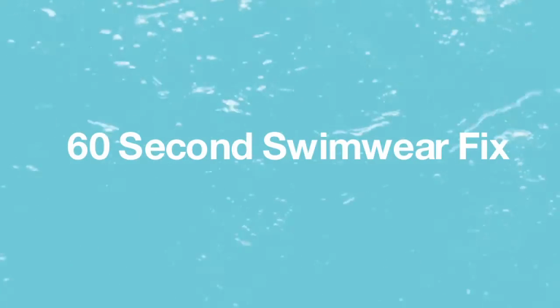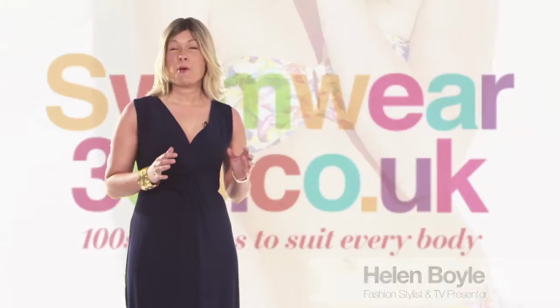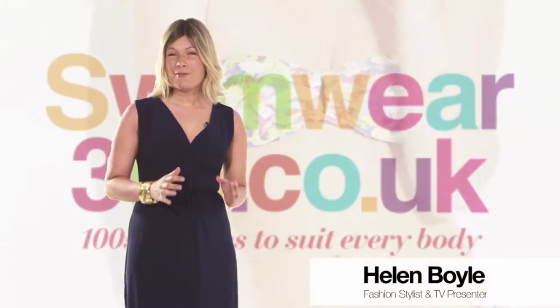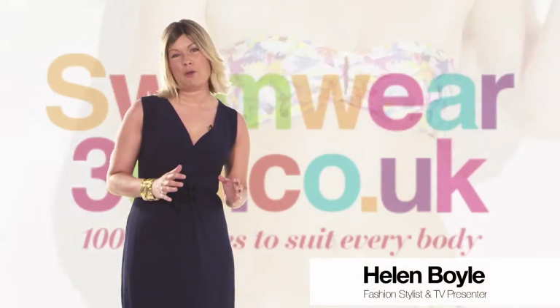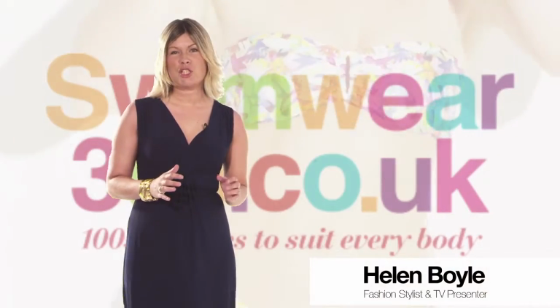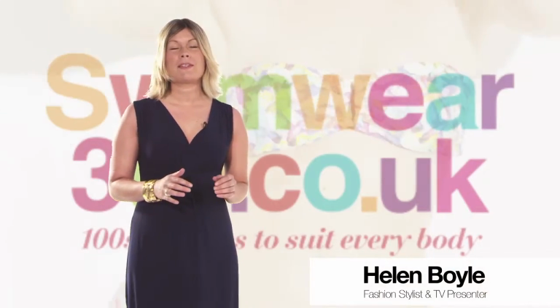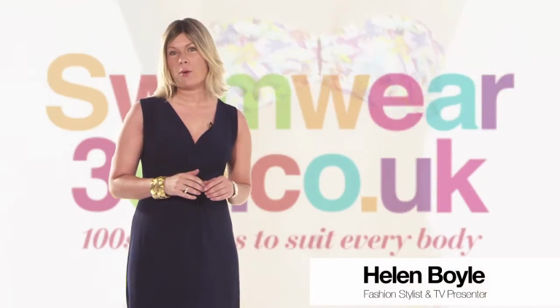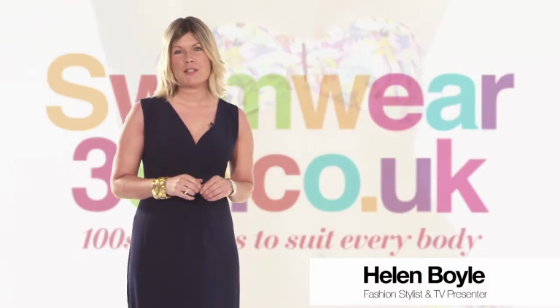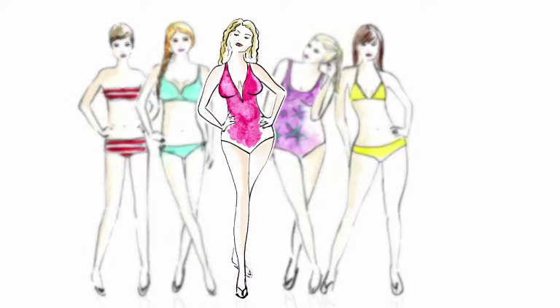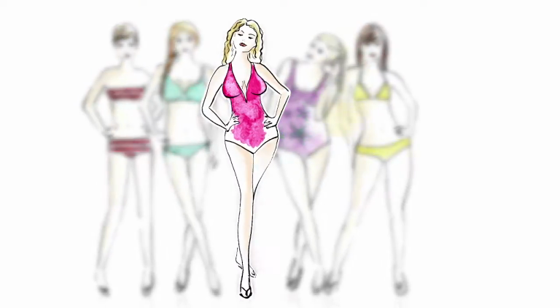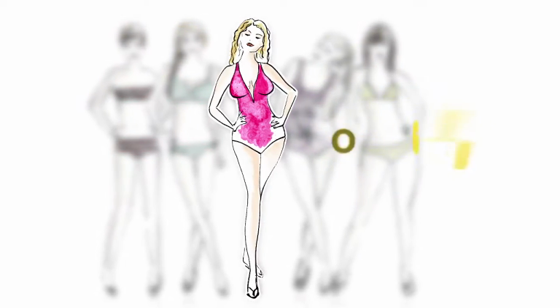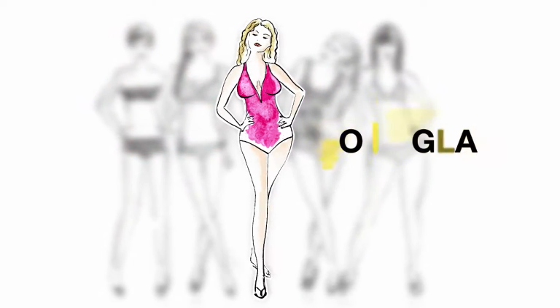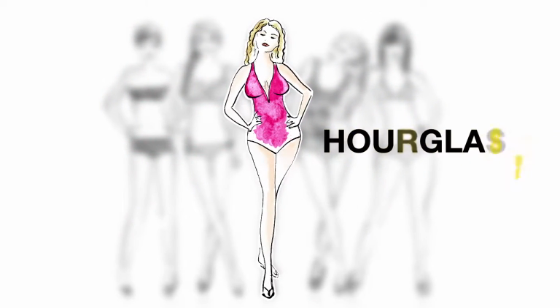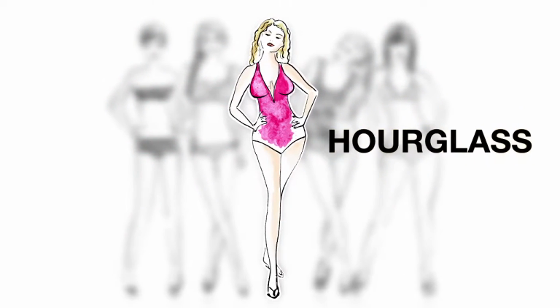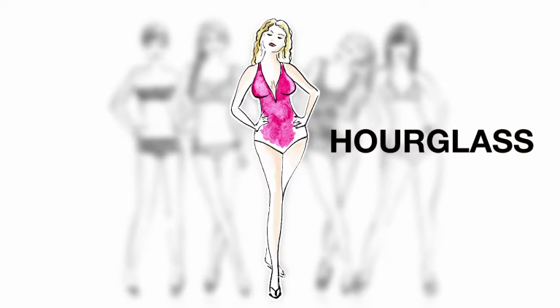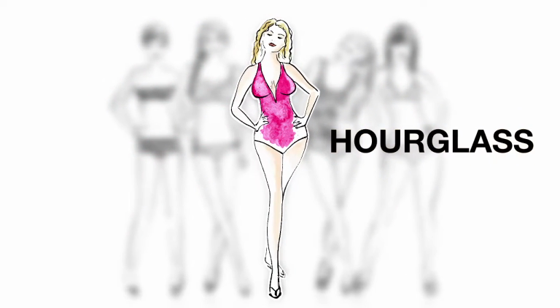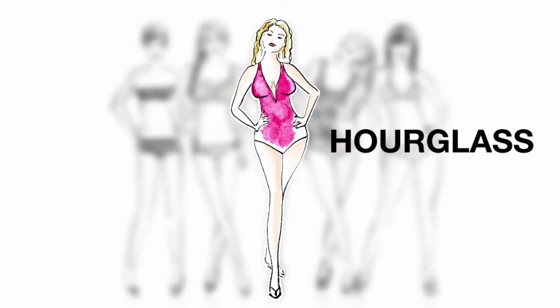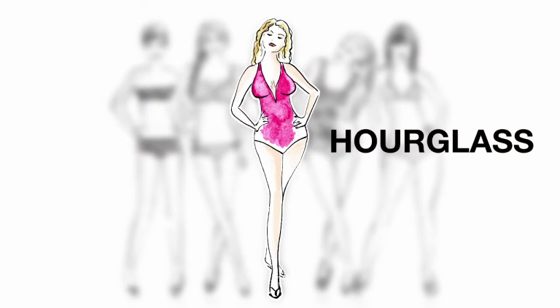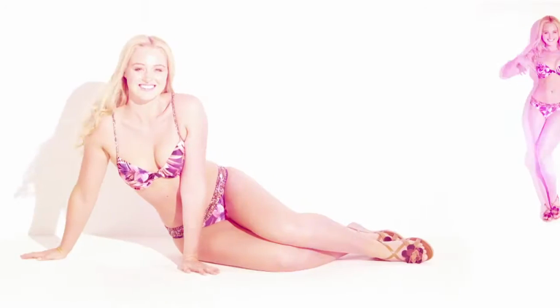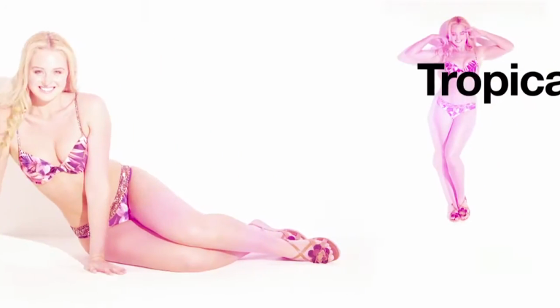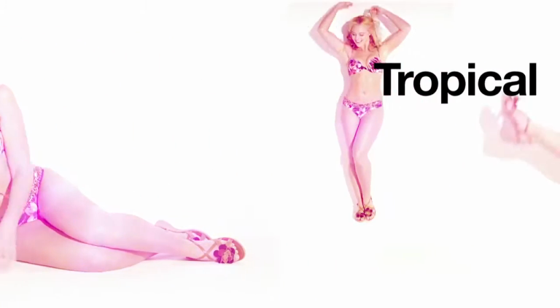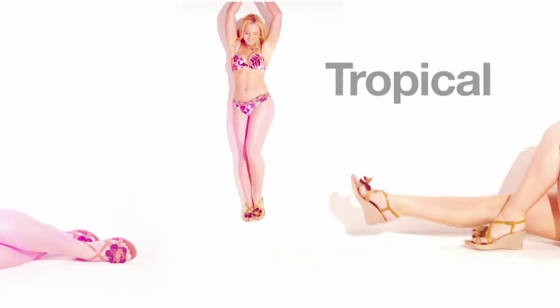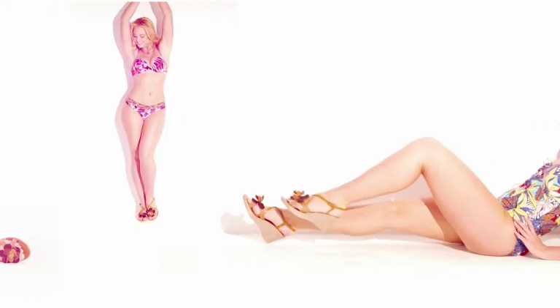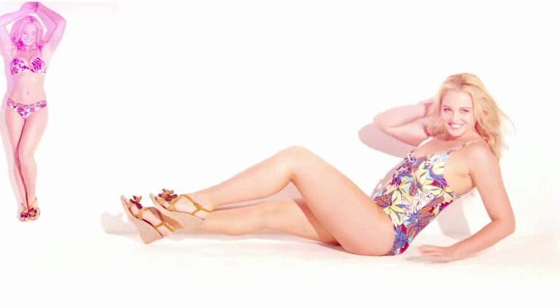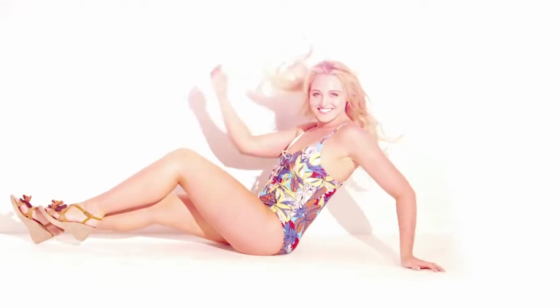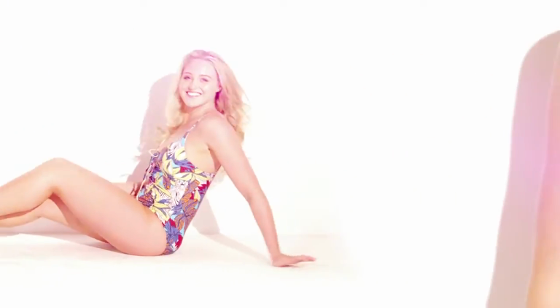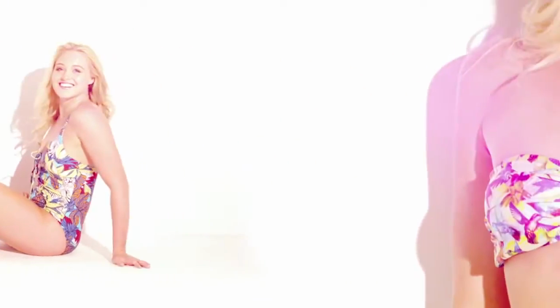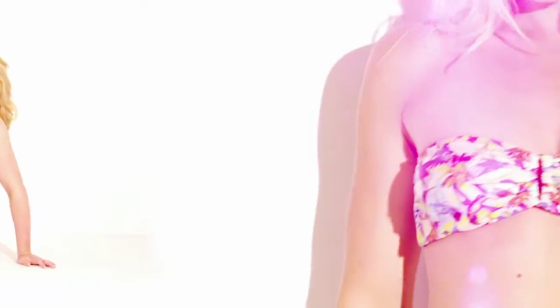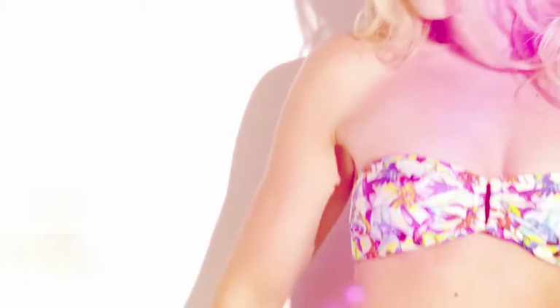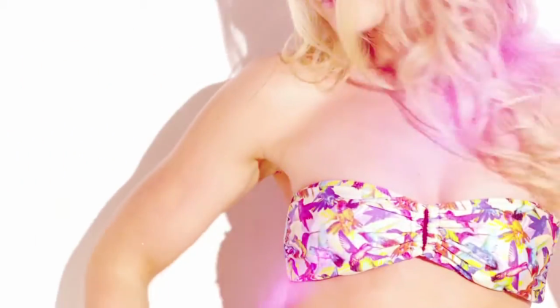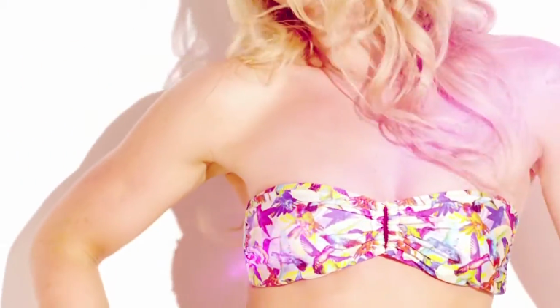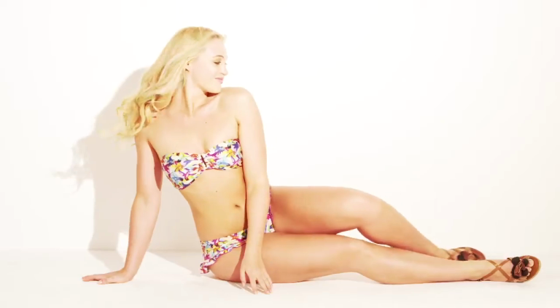The most enviable of body shapes — the hourglass. If you're blessed with this shape, you can look absolutely stunning in the tropical trends. Go for tropical prints, bright florals, and quirky patterns in all color palettes.